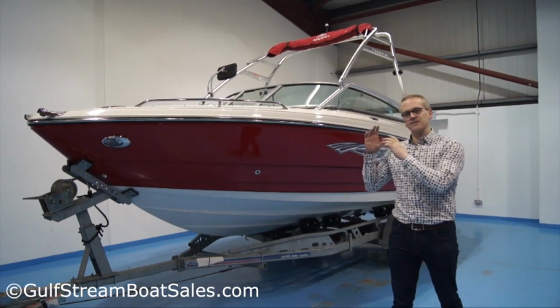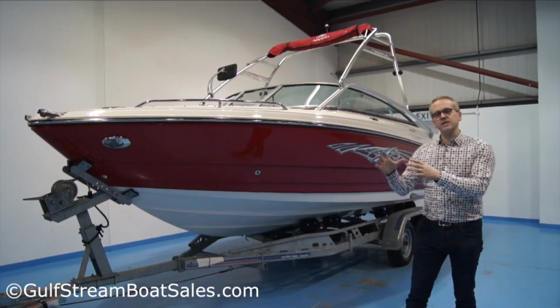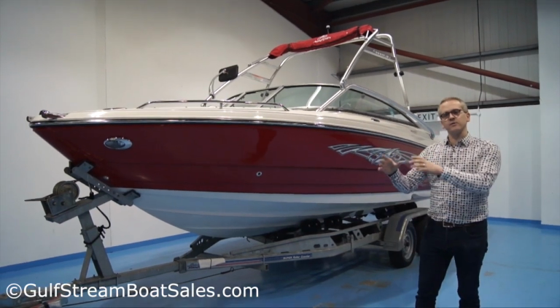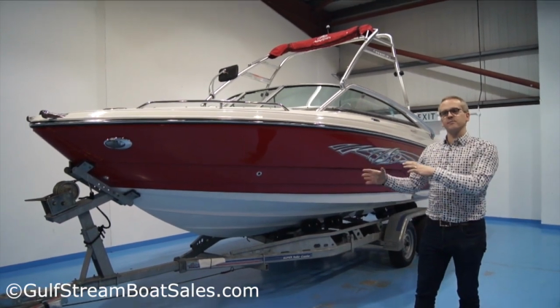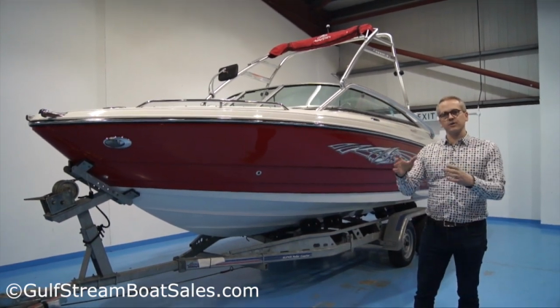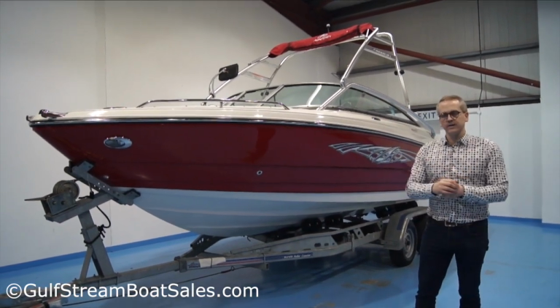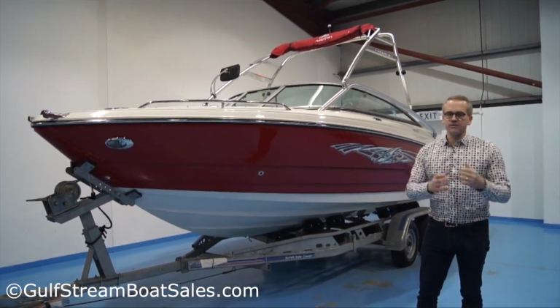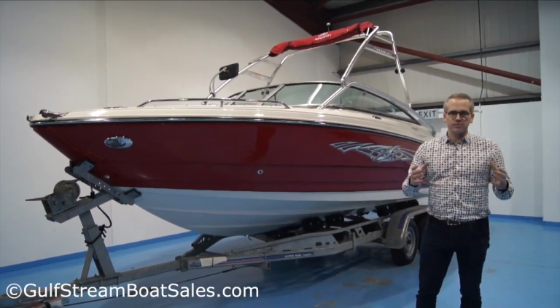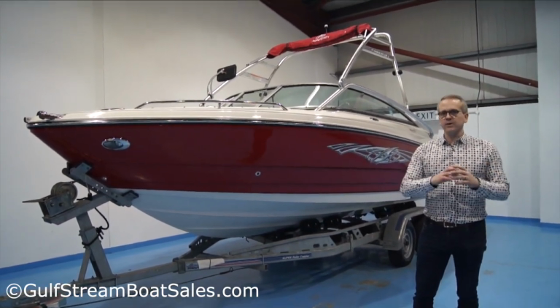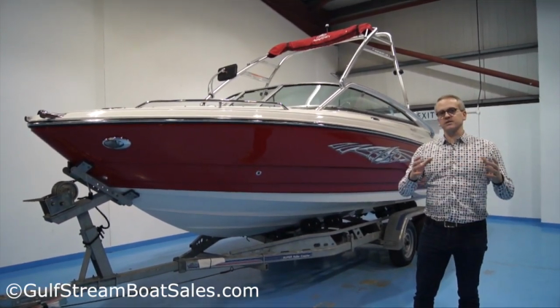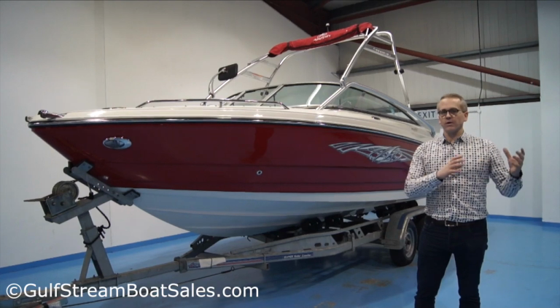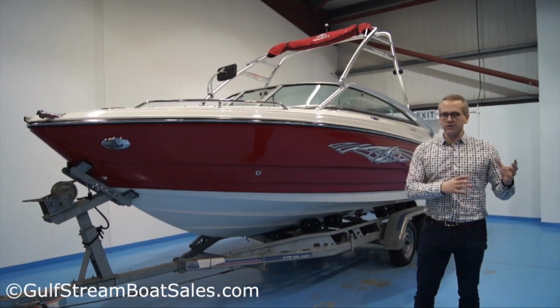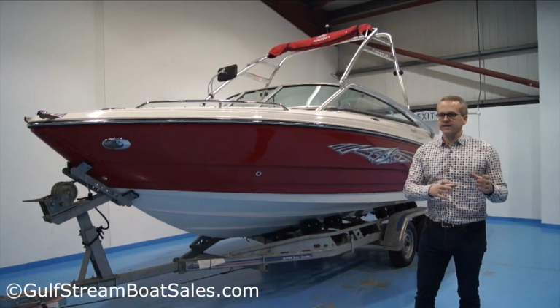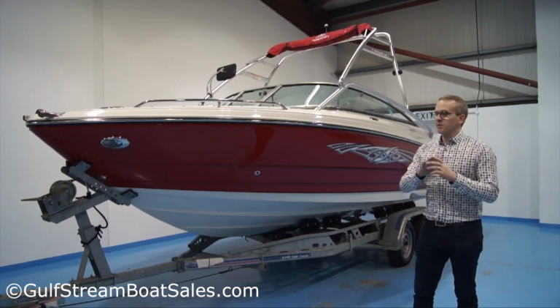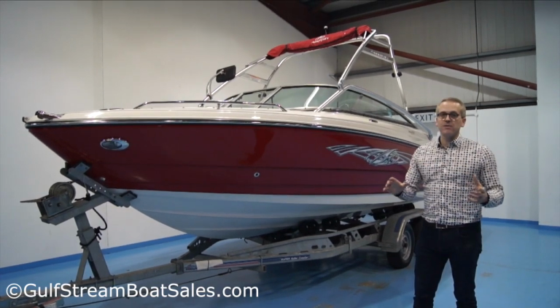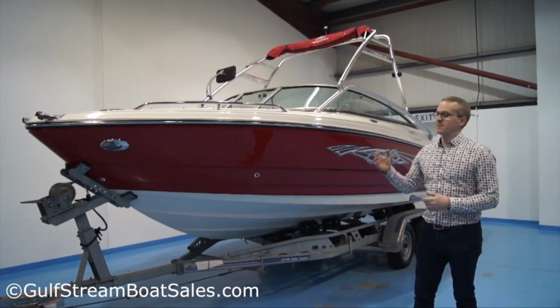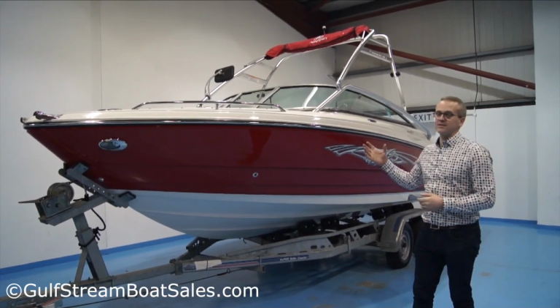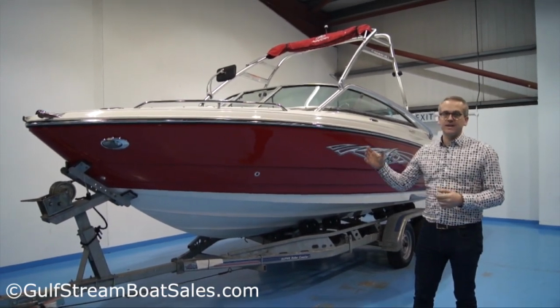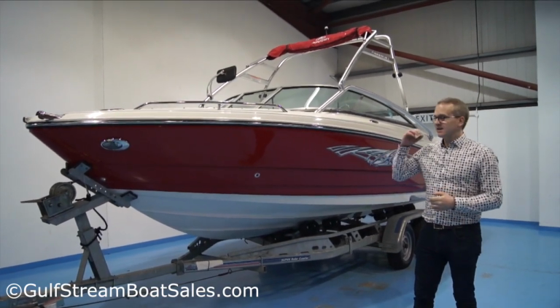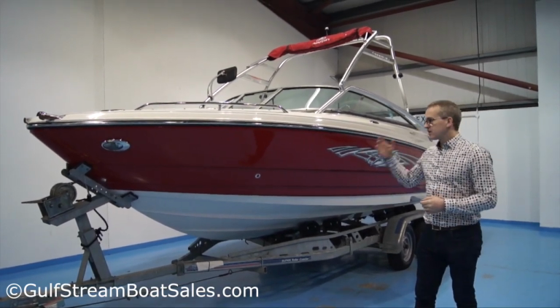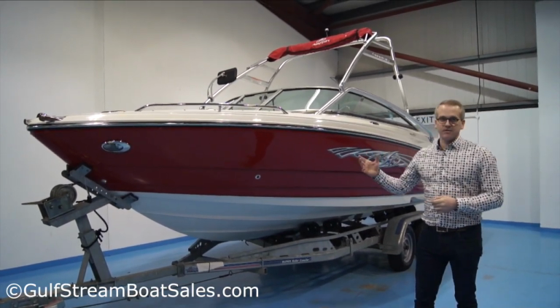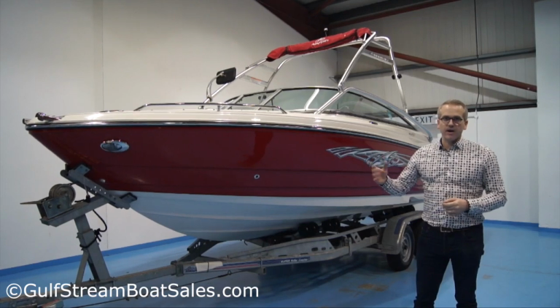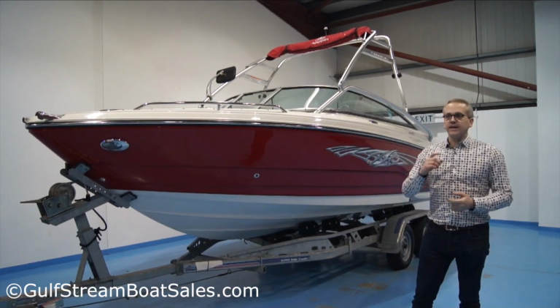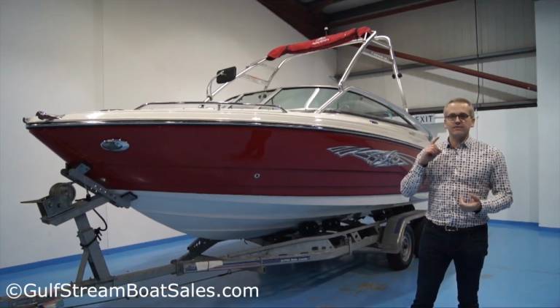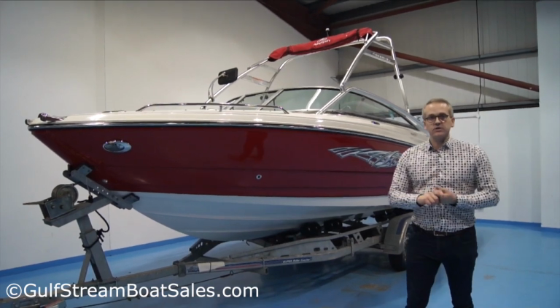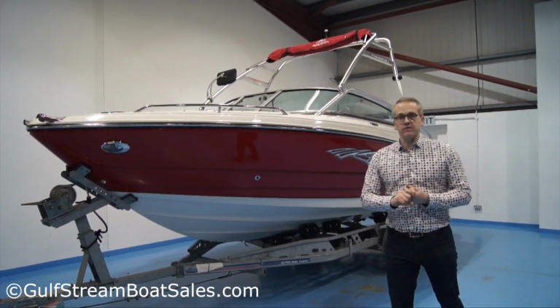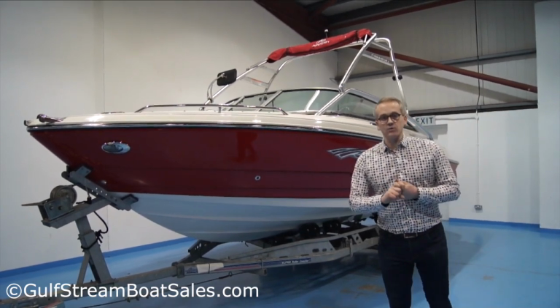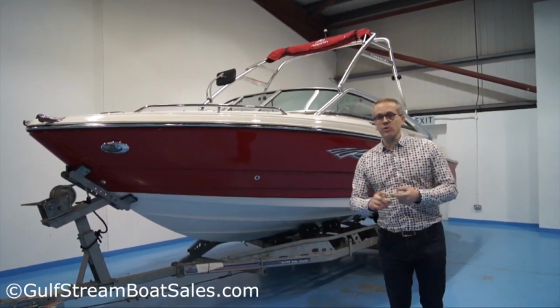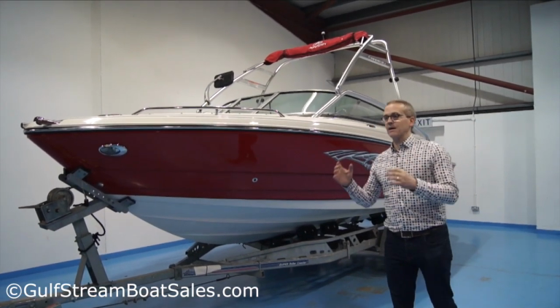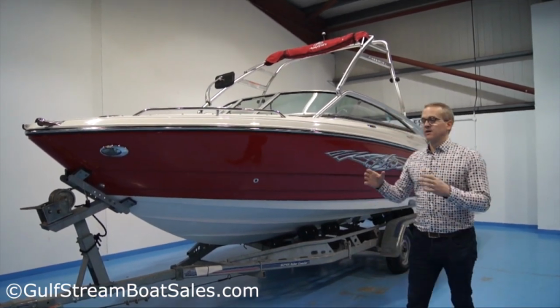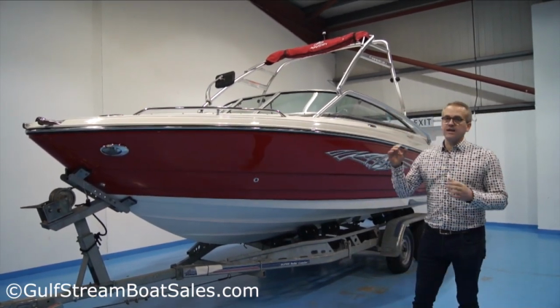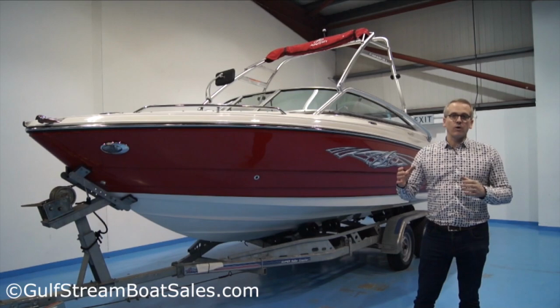This is a brokerage sale — we're selling it on behalf of the current owner. So it's not a stock boat and we're not selling it with one of our in-house warranties. But apart from that, the boat's in the same condition. He looked after it very well.